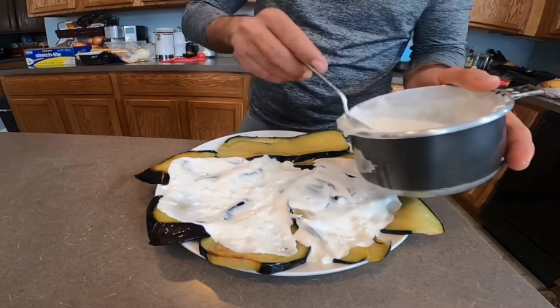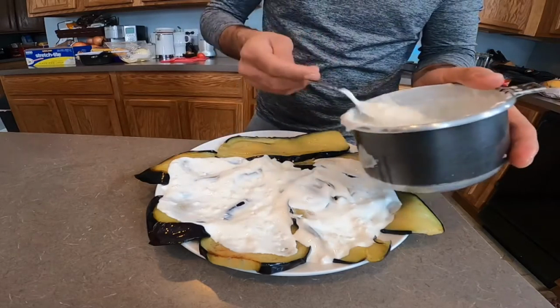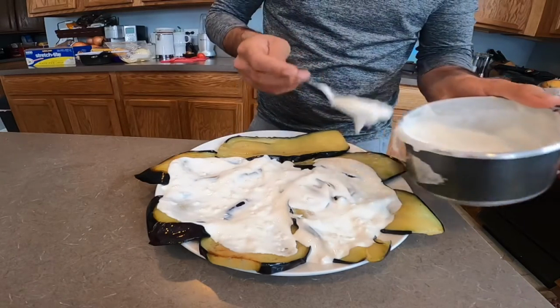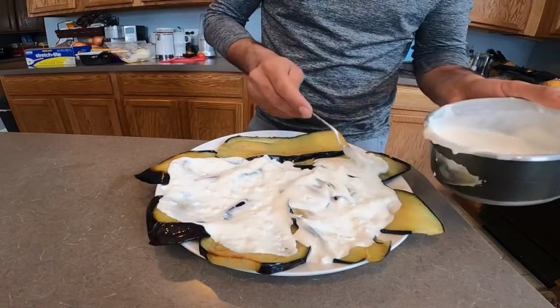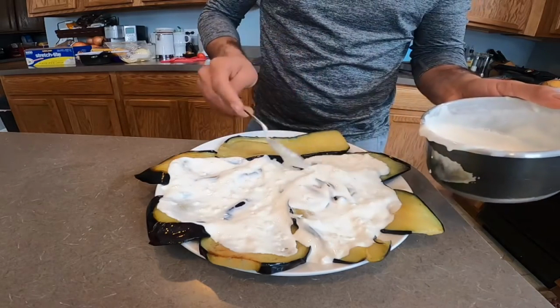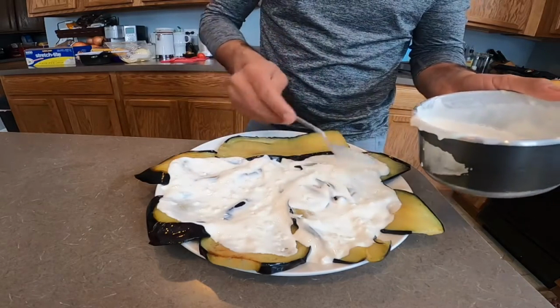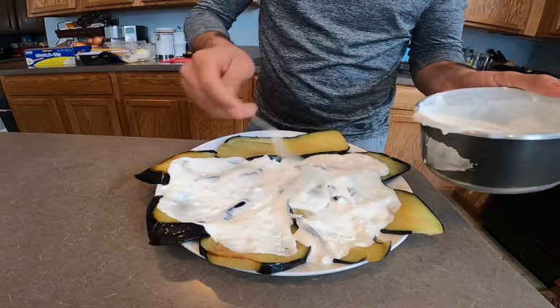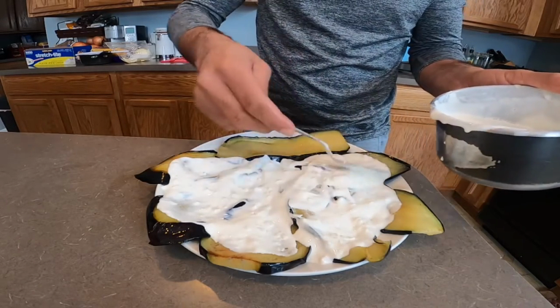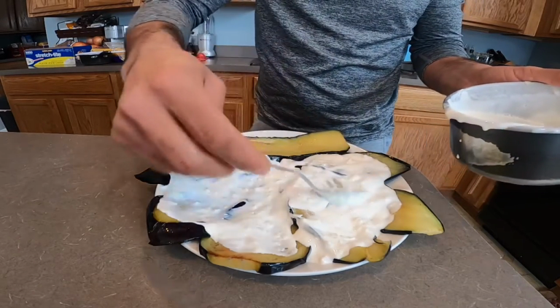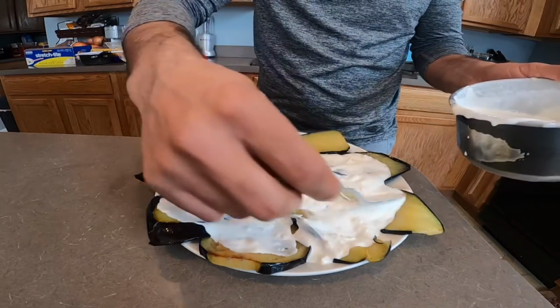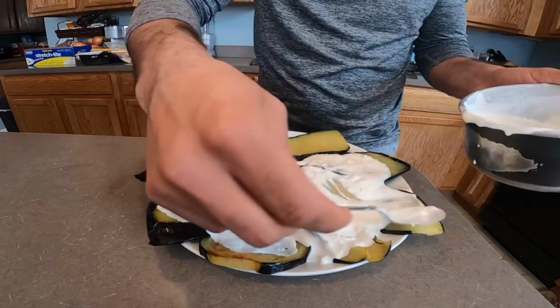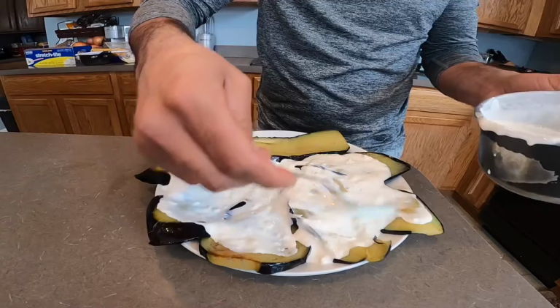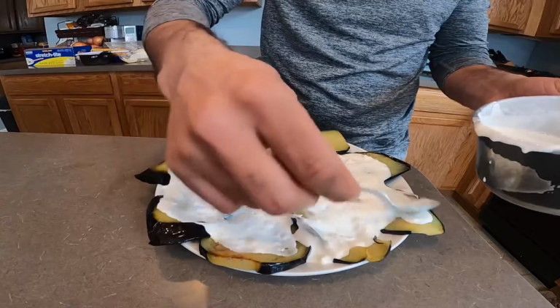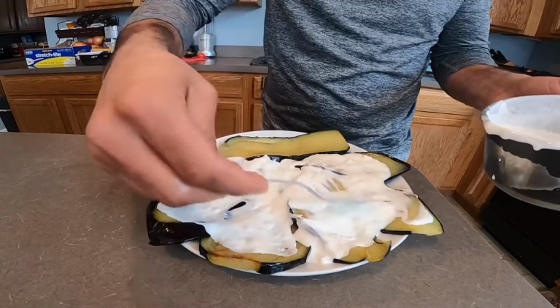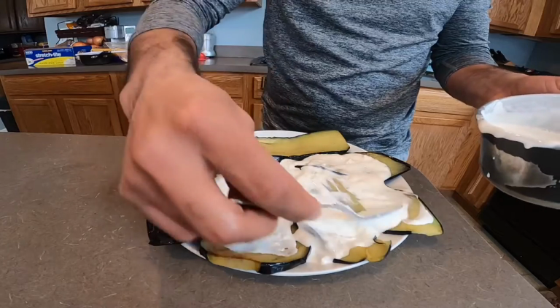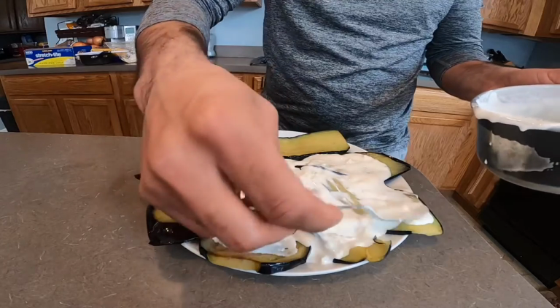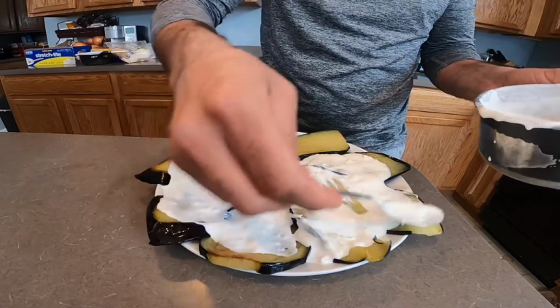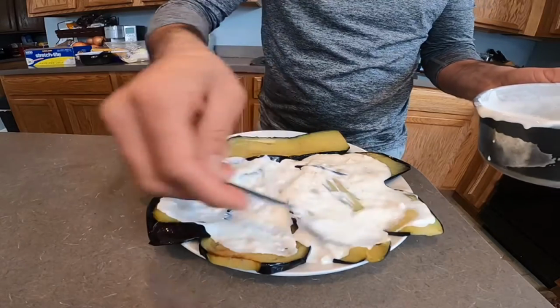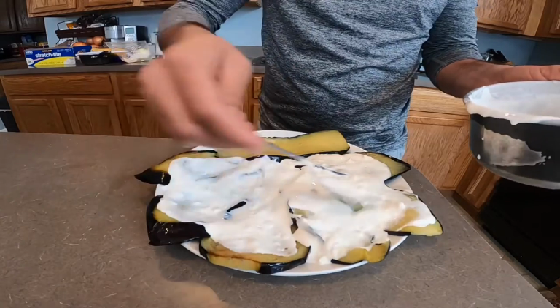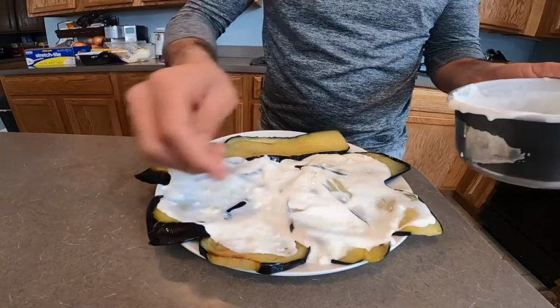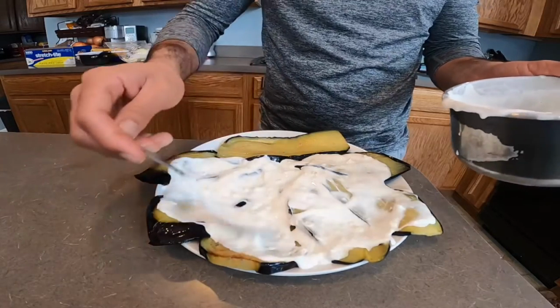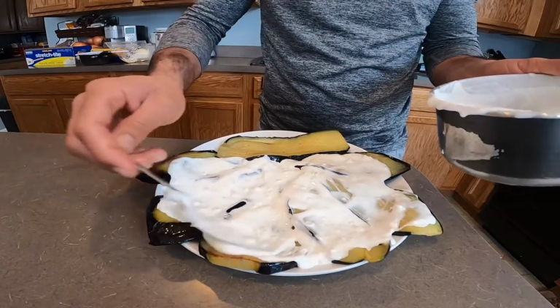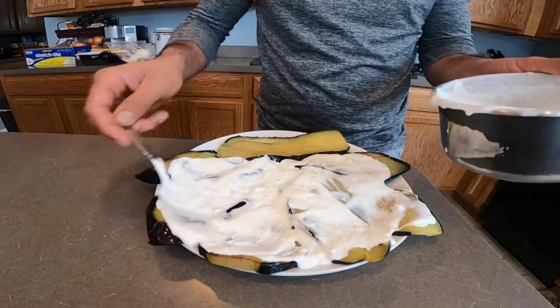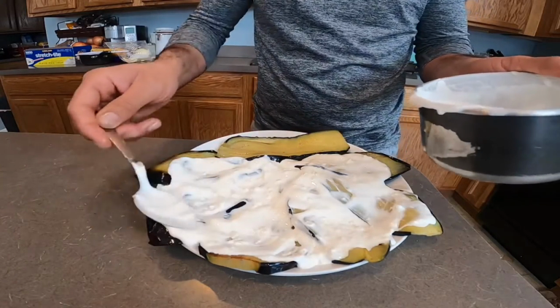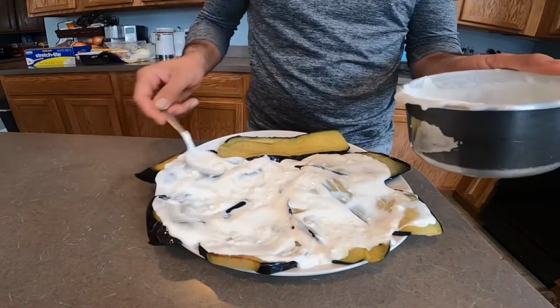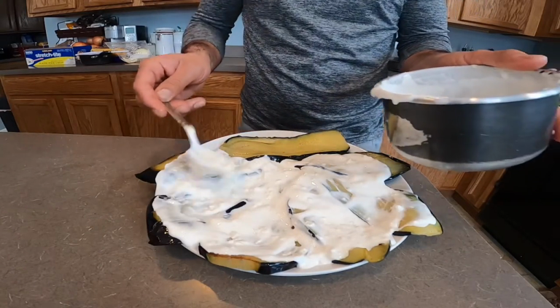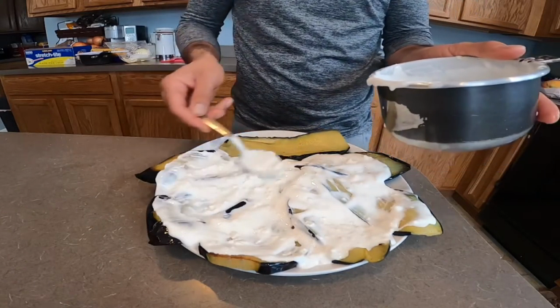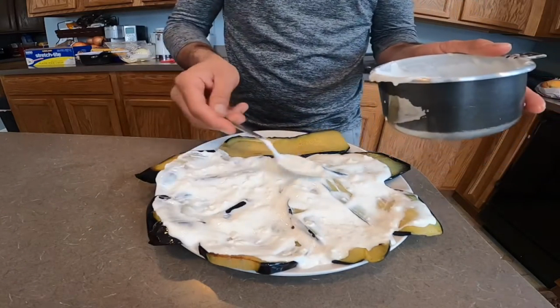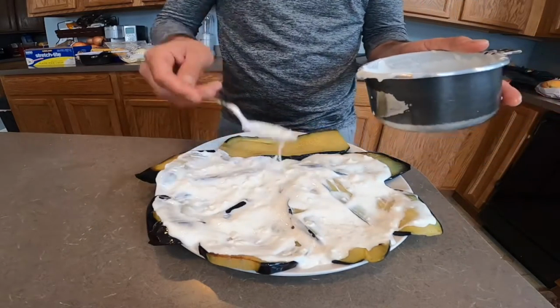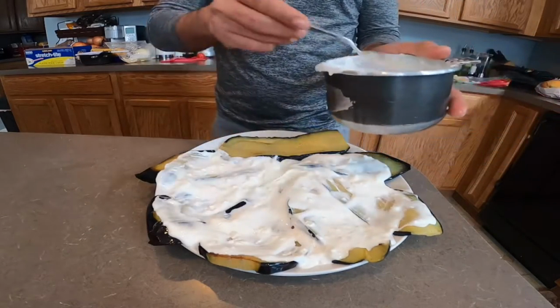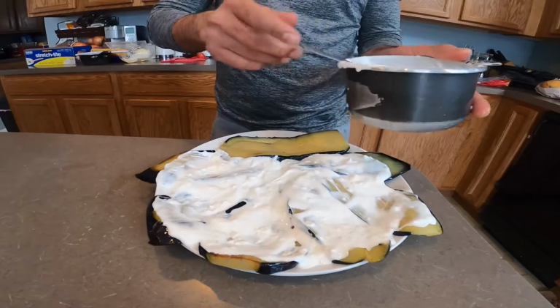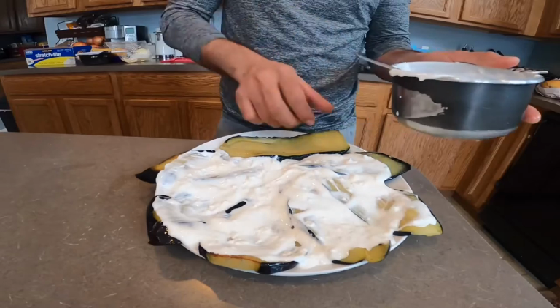I remember when I was a kid my mom used to cook this and make it for me.